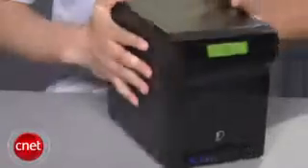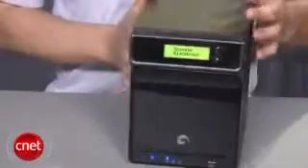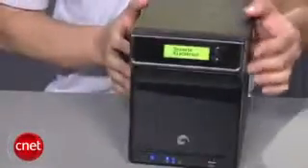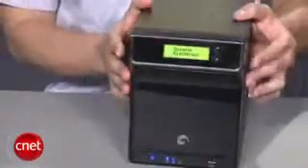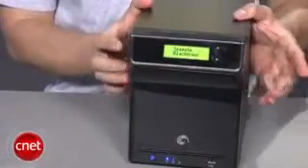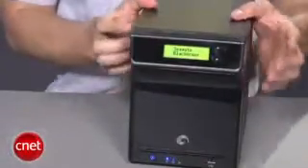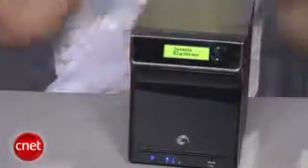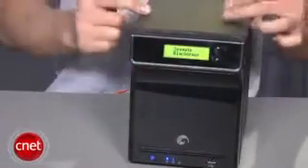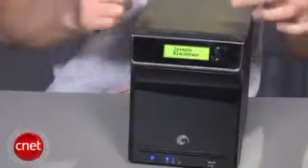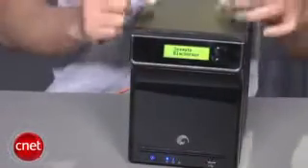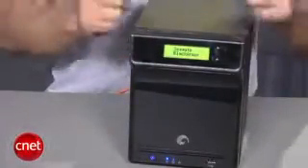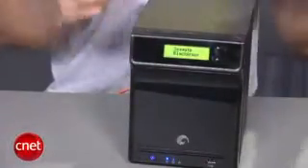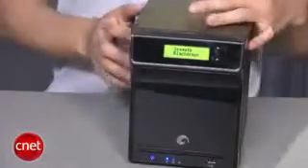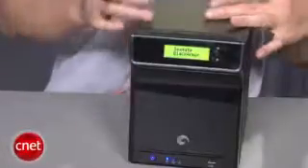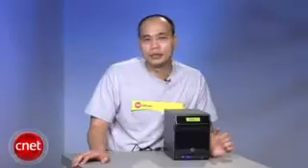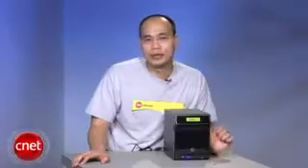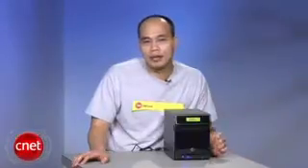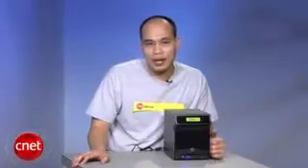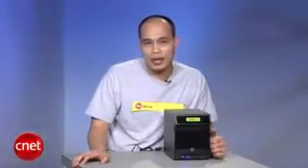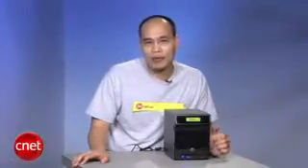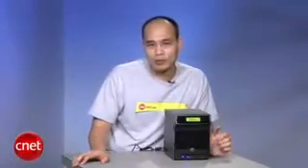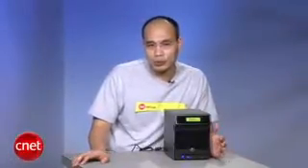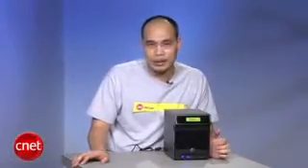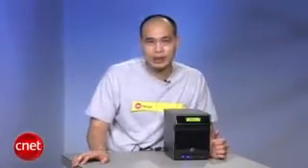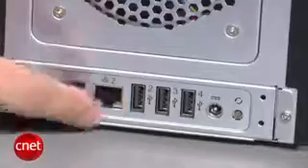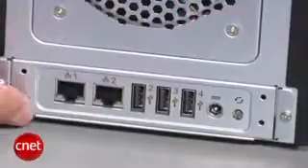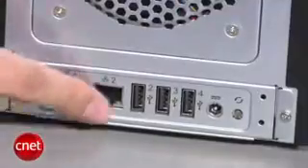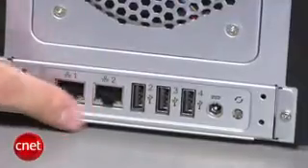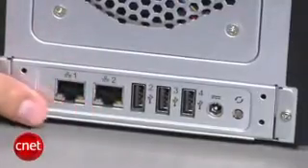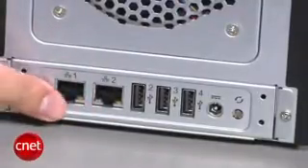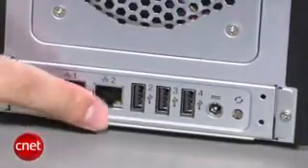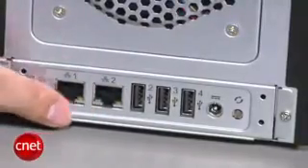What is even faster is the server's performance. It is one of the fastest servers we've ever tested. This is thanks to the Gigabit Ethernet and a very powerful CPU inside. Unlike other NAS, the Black Armor has two Ethernet ports.